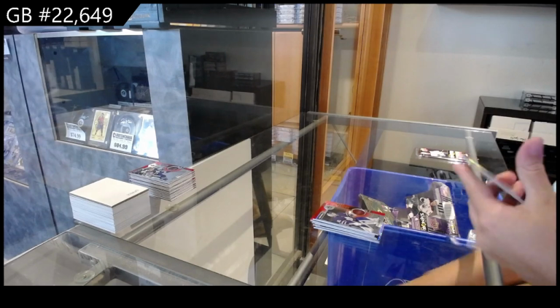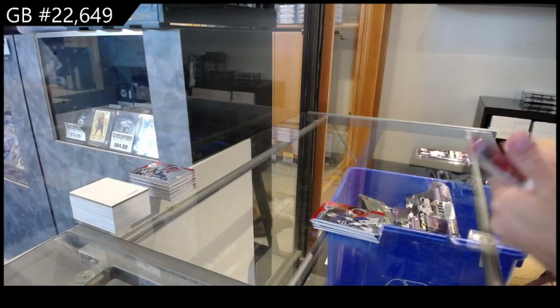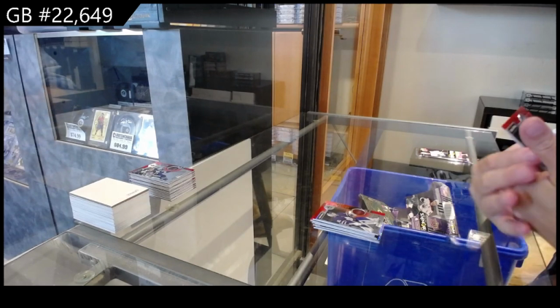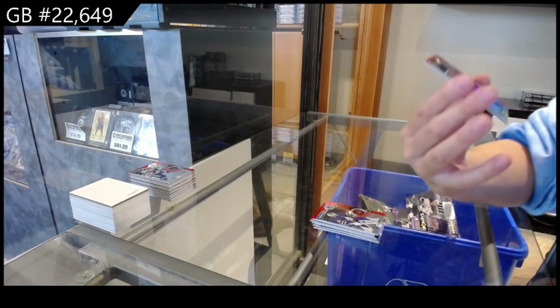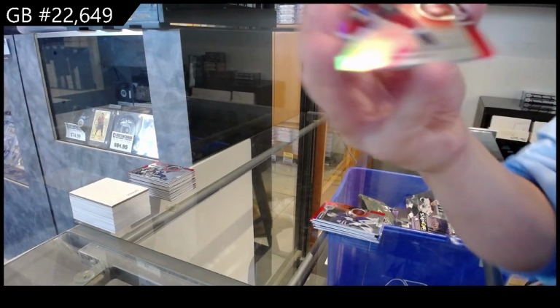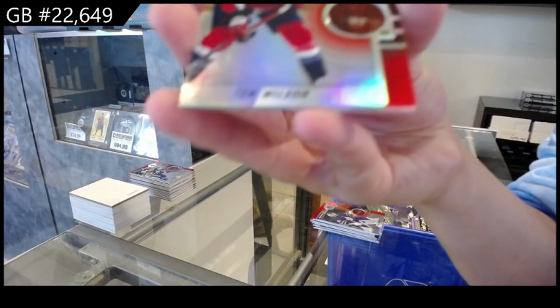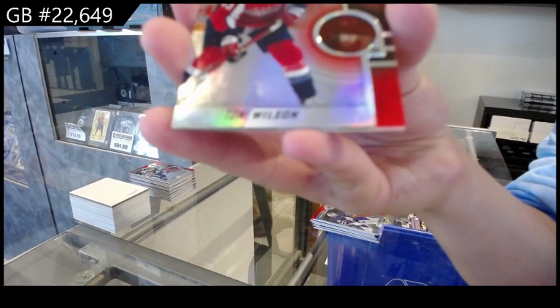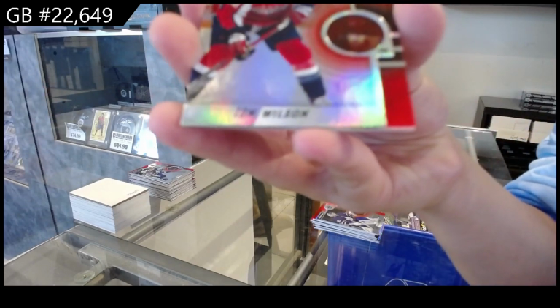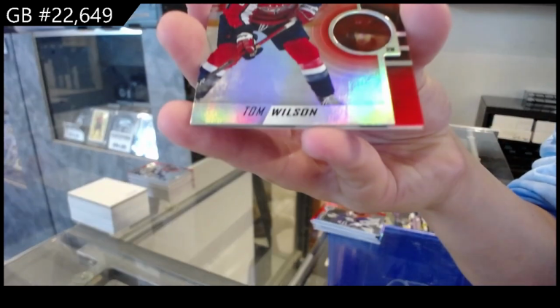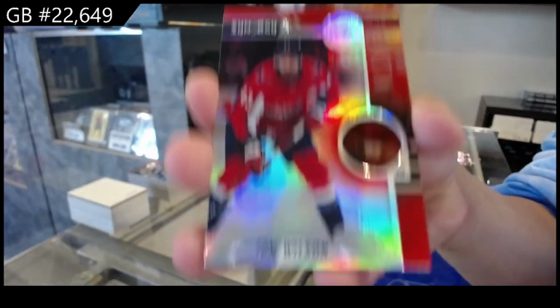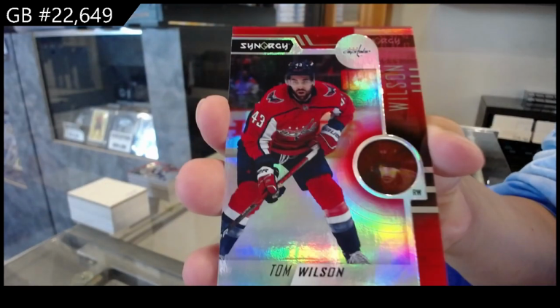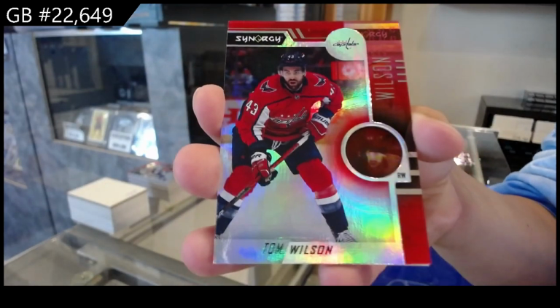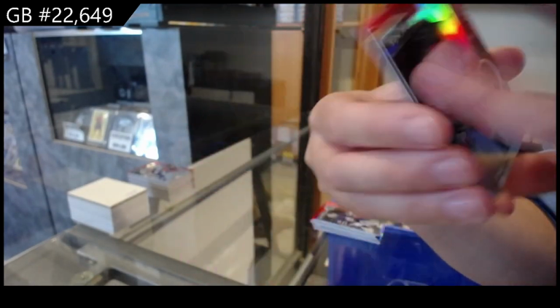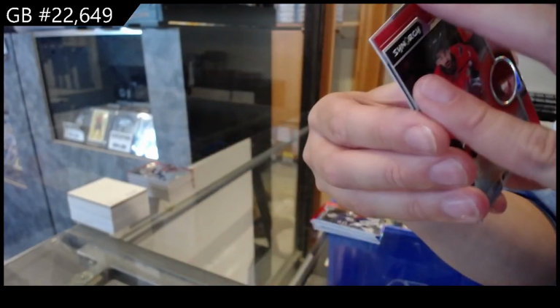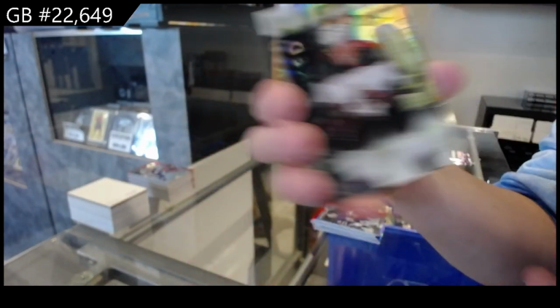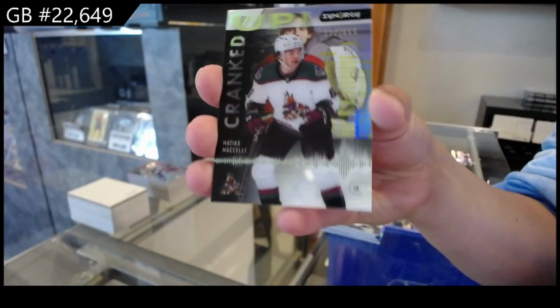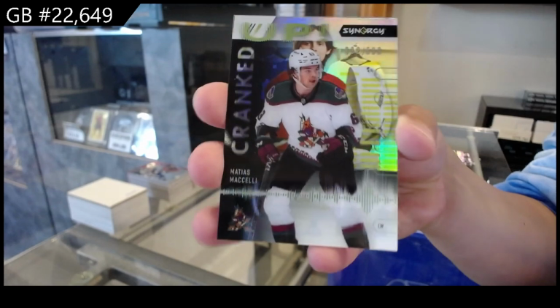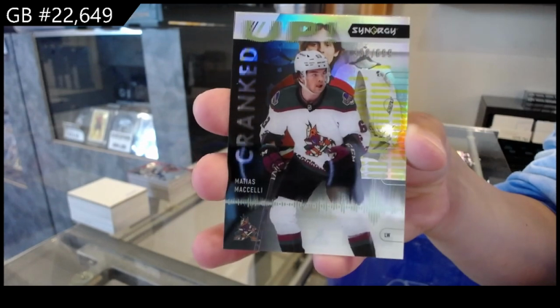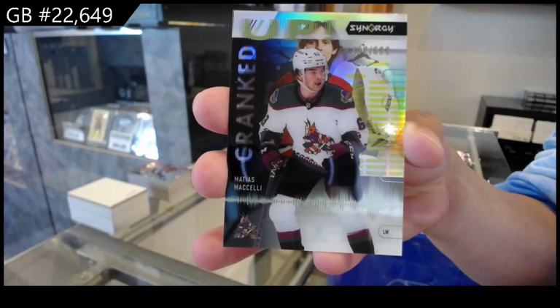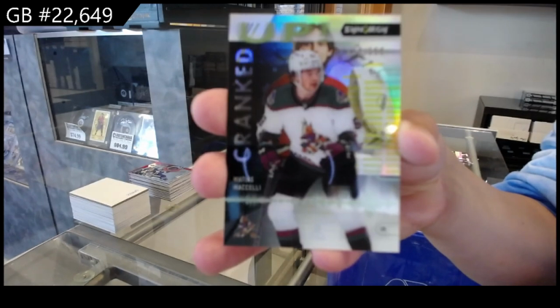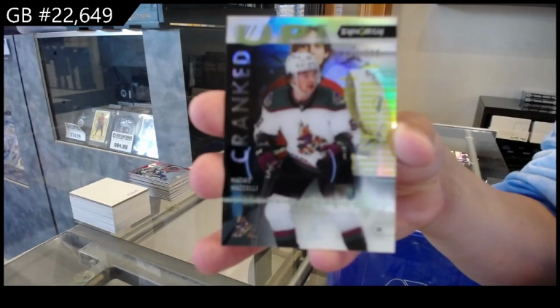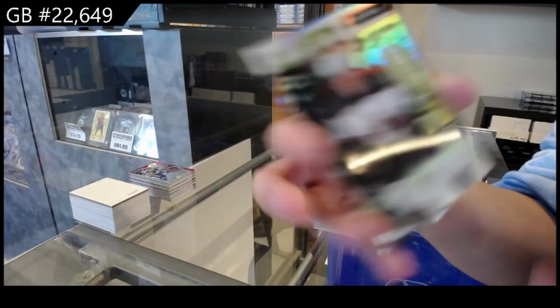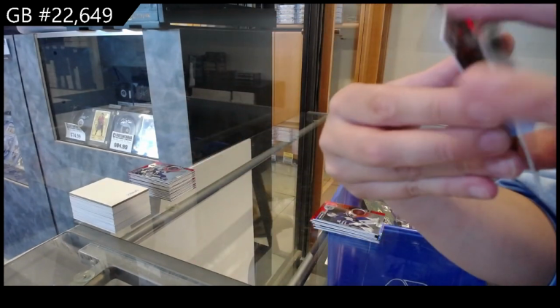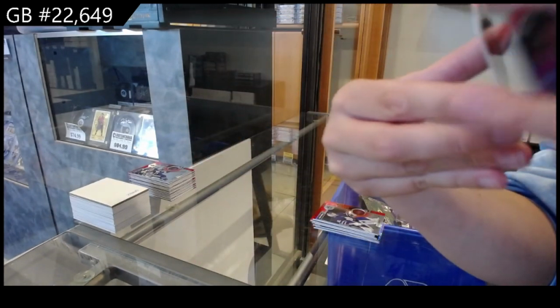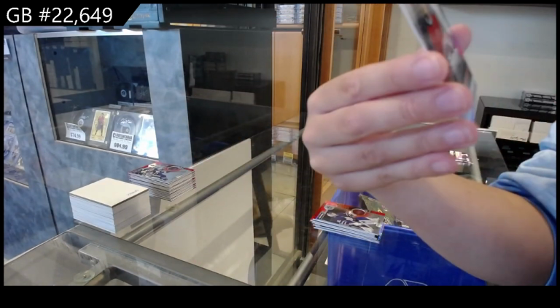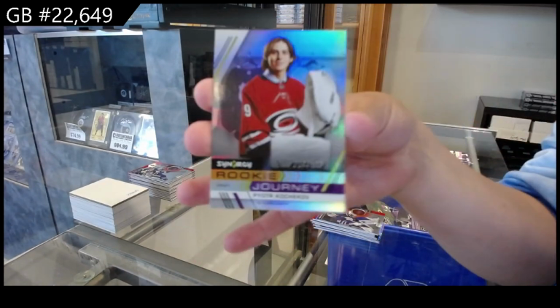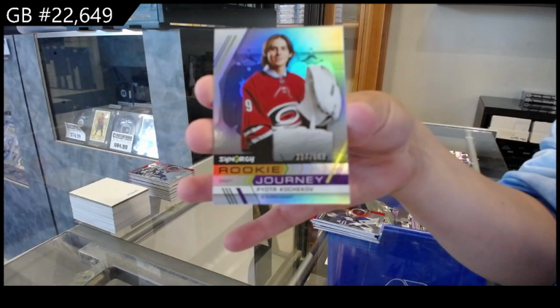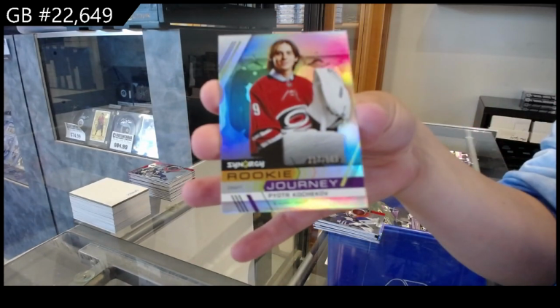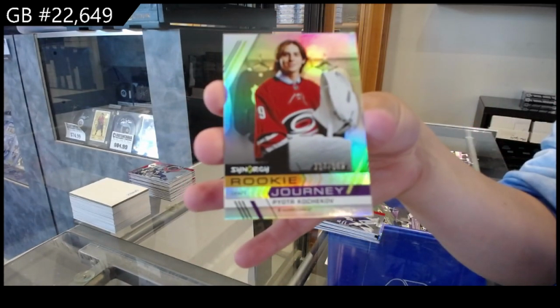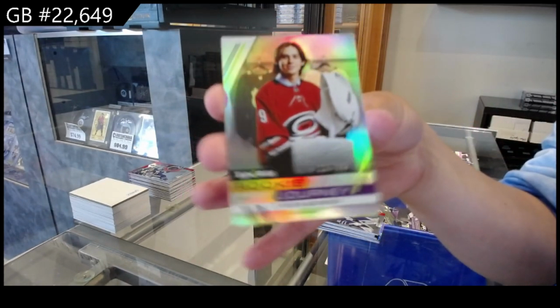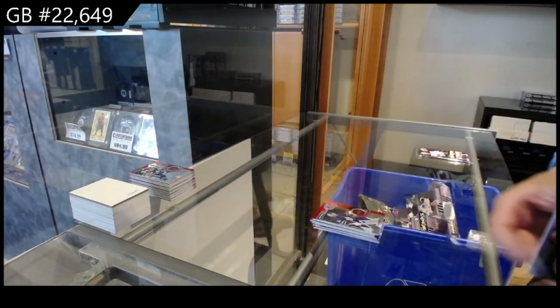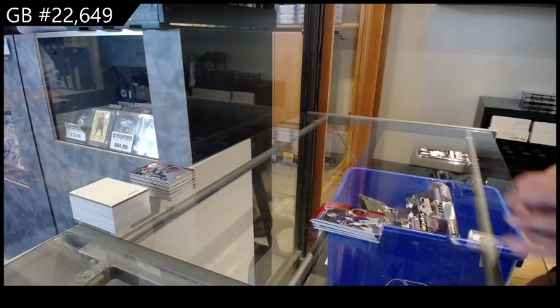We have a red for the Washington Capitals of Tom Wilson. Cranked Up for Arizona of Matias Micheli. And a Rookie Journey for Carolina of Kochetkov.